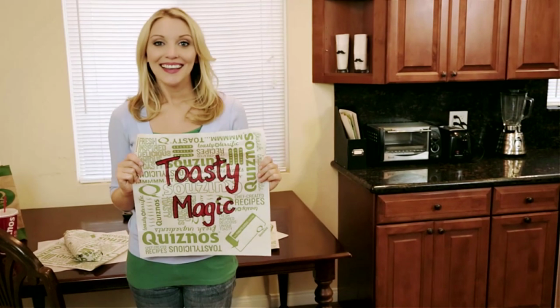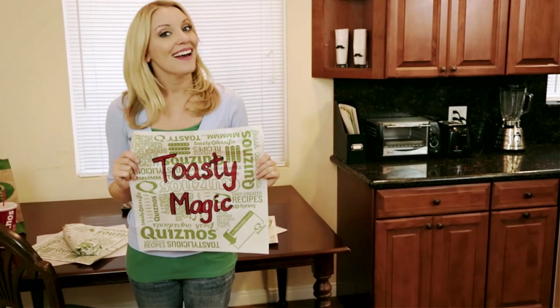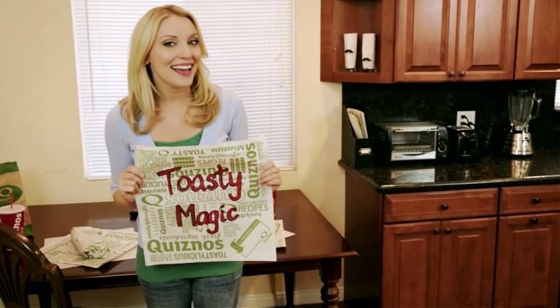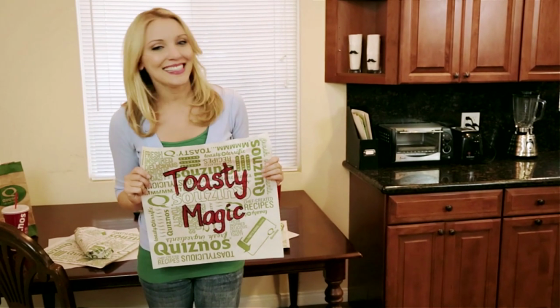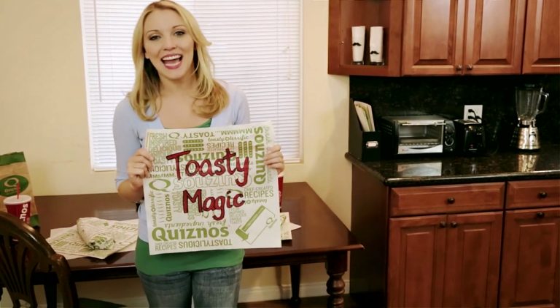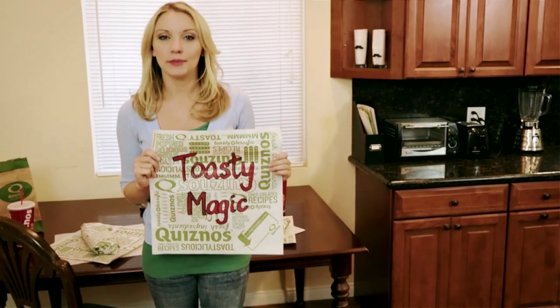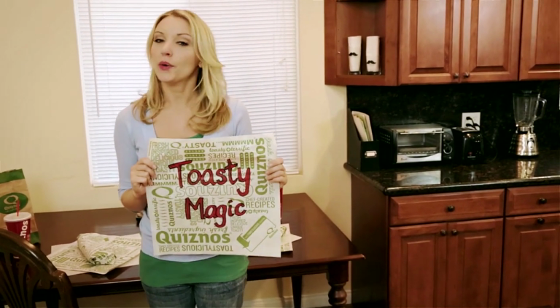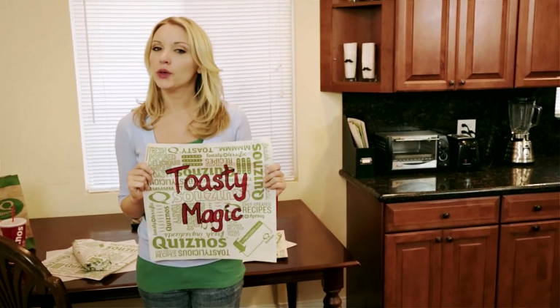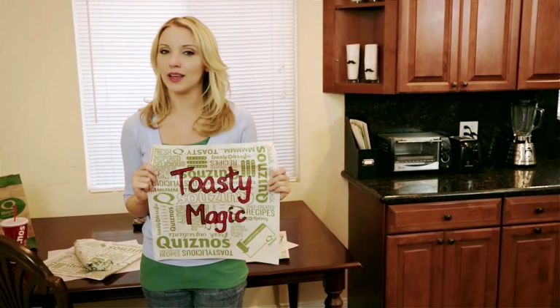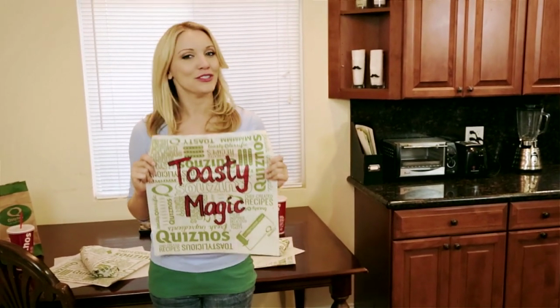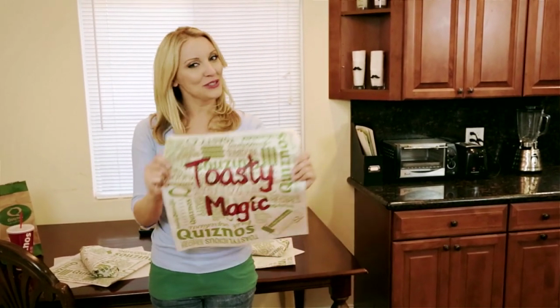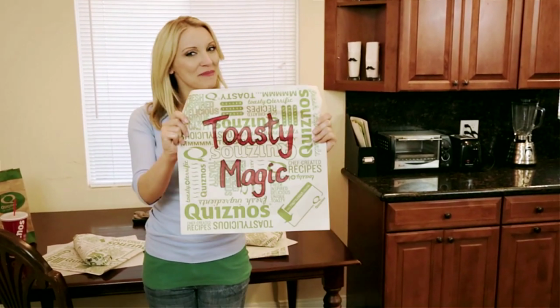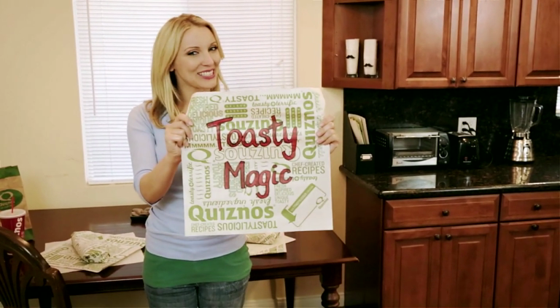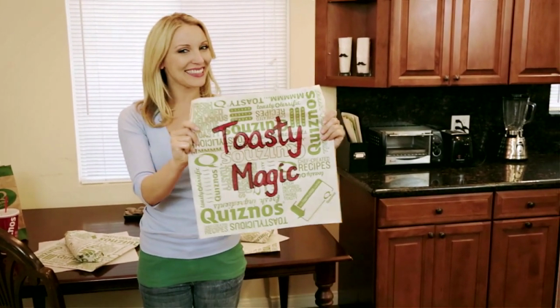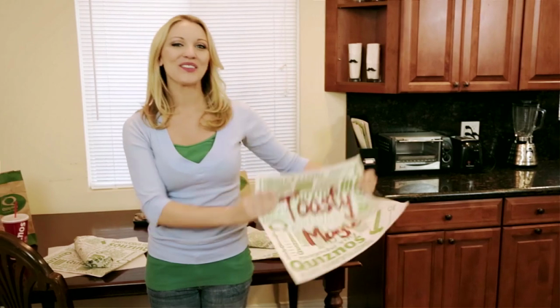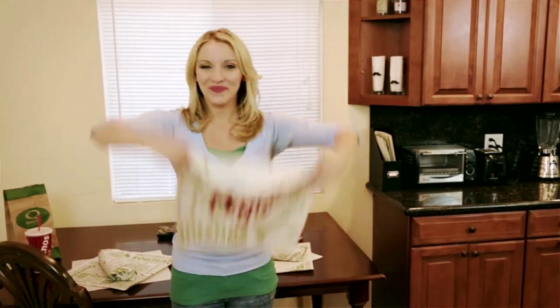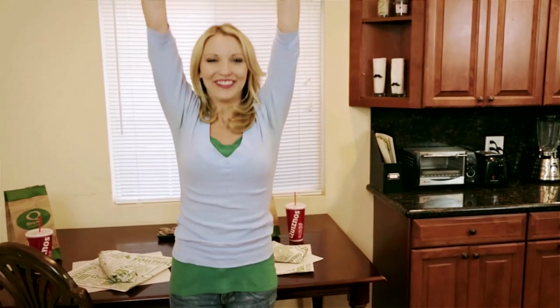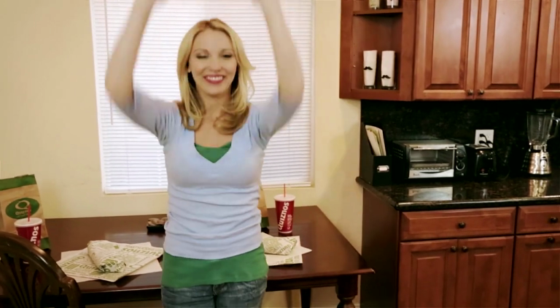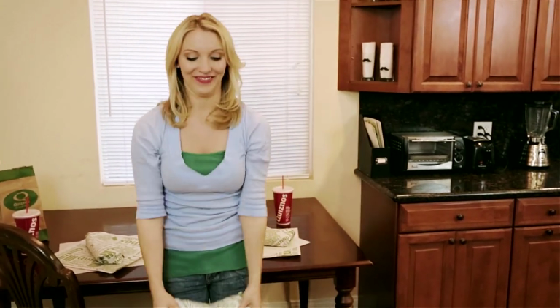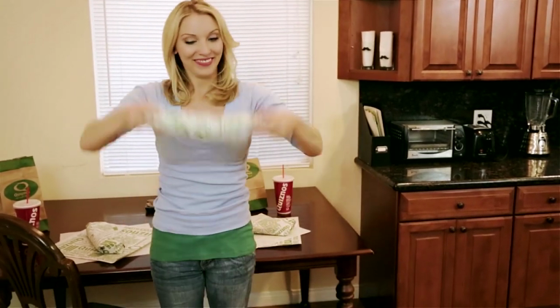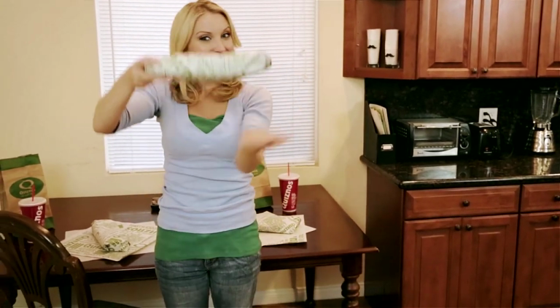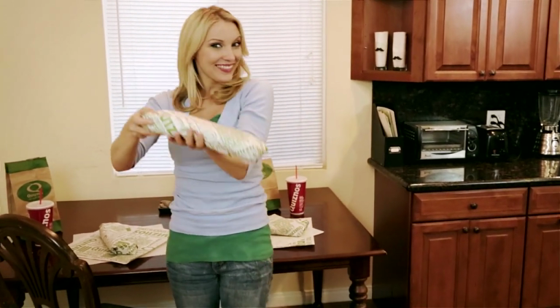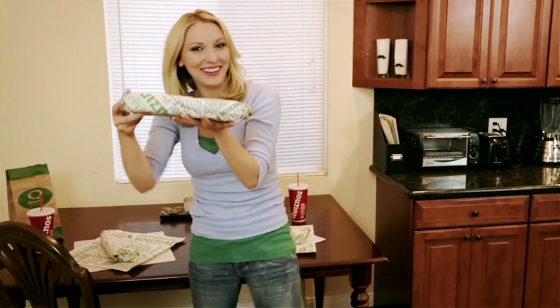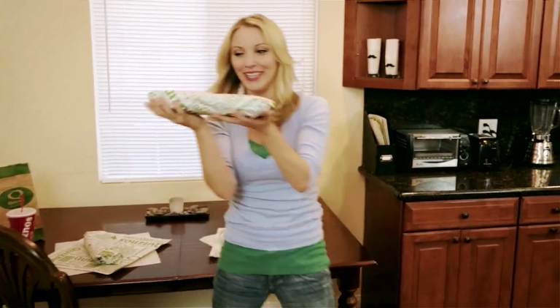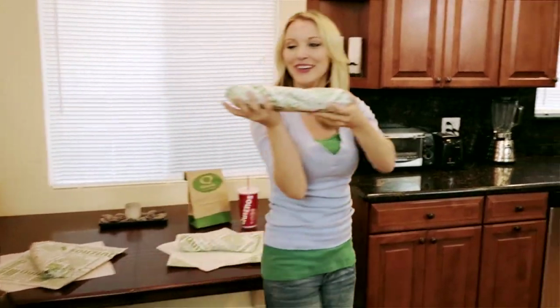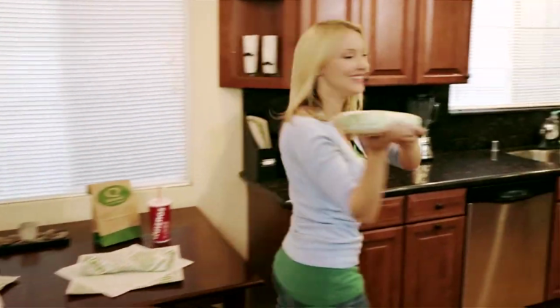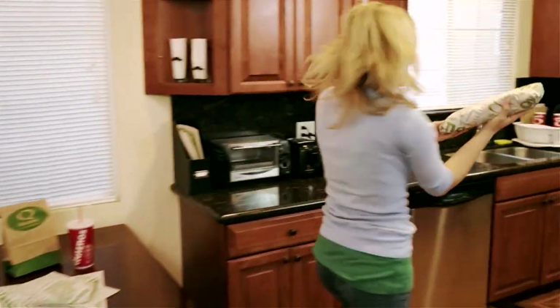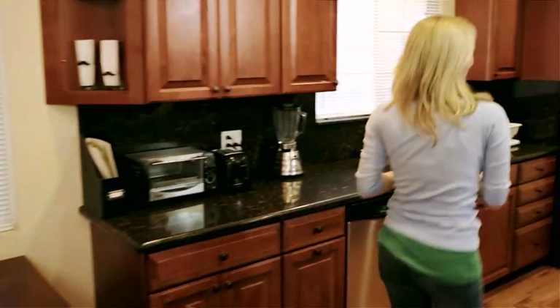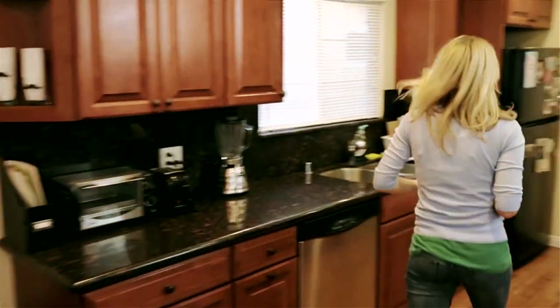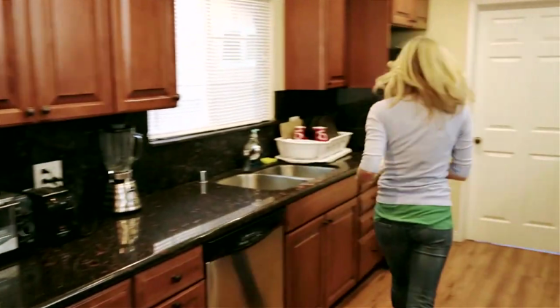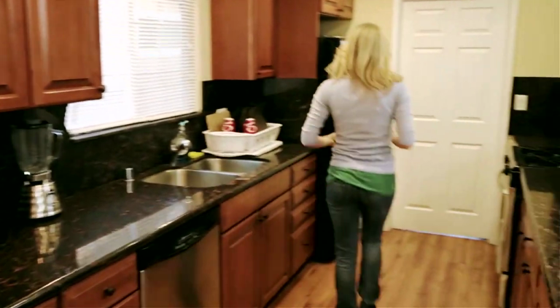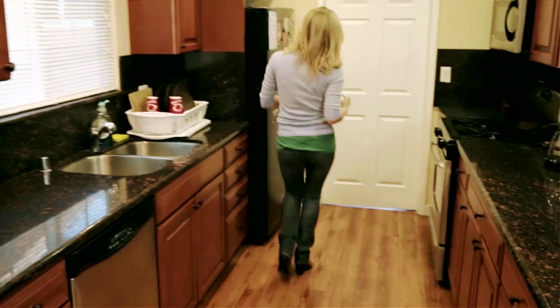Hi guys, today I'm going to be showing you some toasty magic. Pretty cool, huh? Okay, let's get this in the oven.